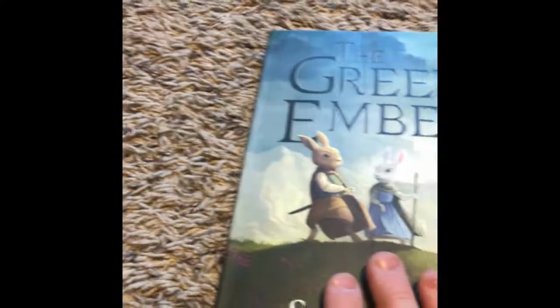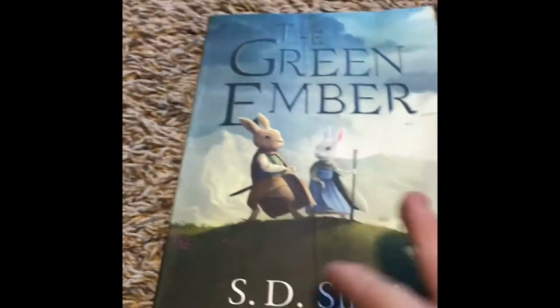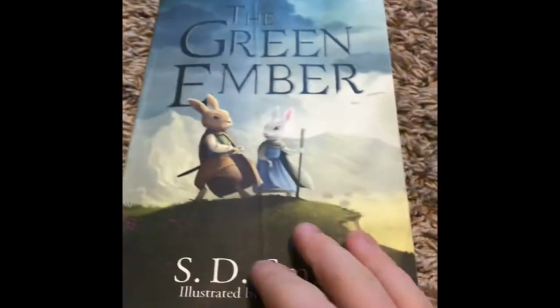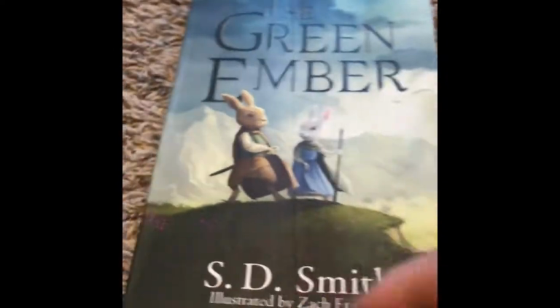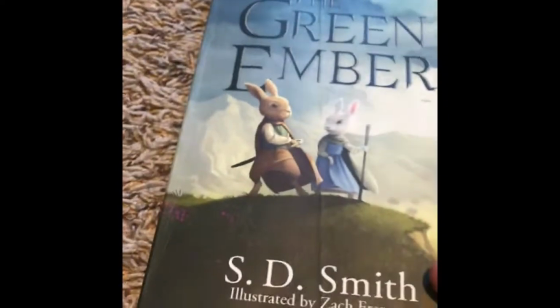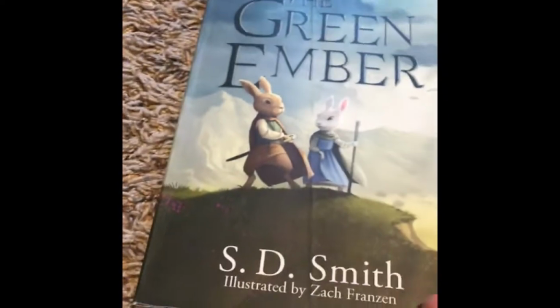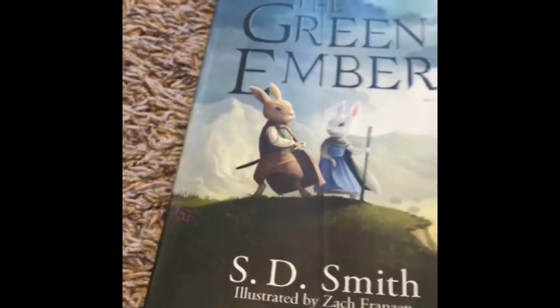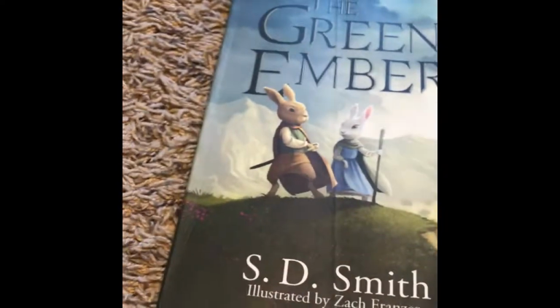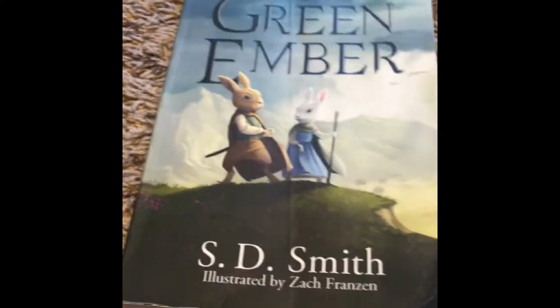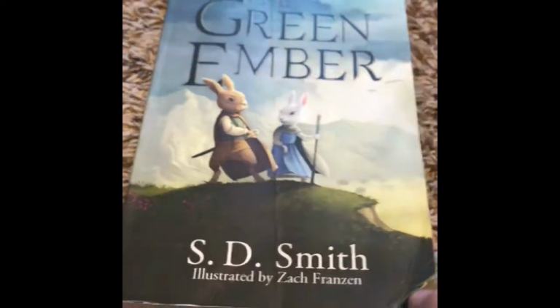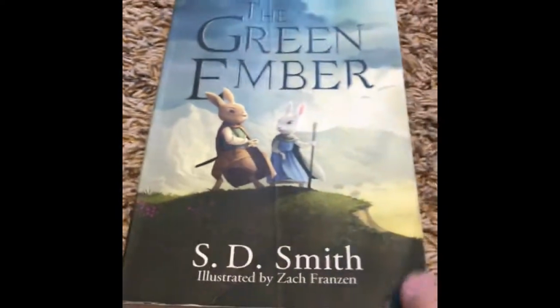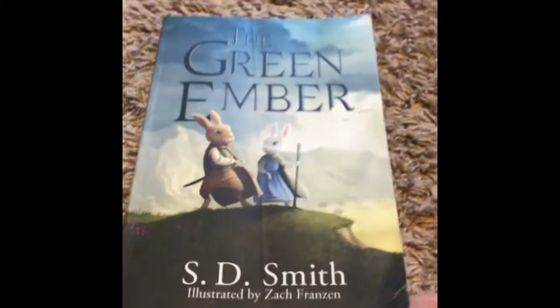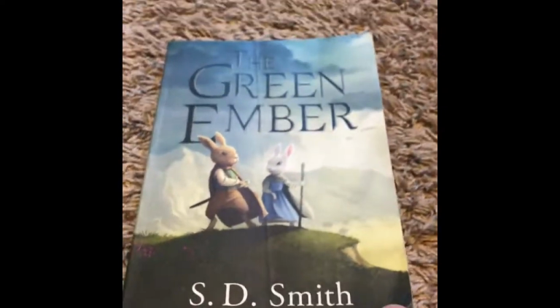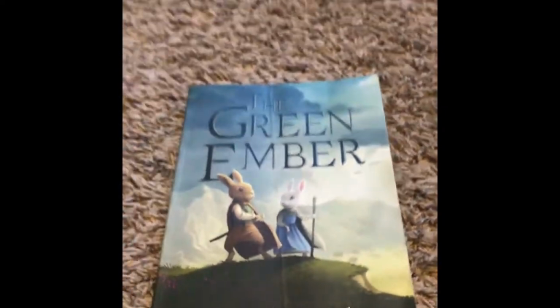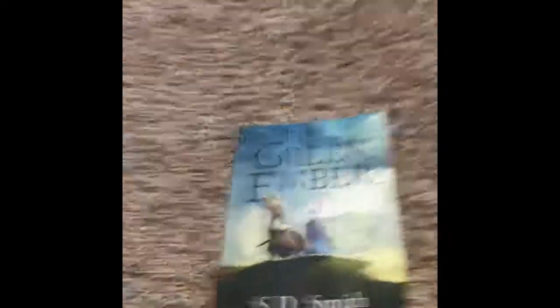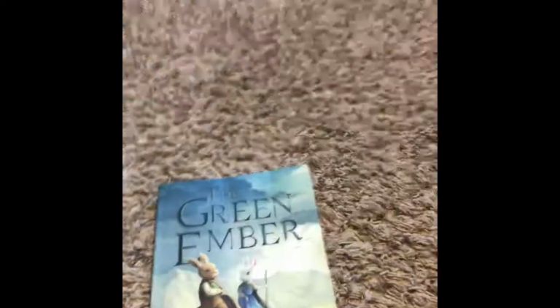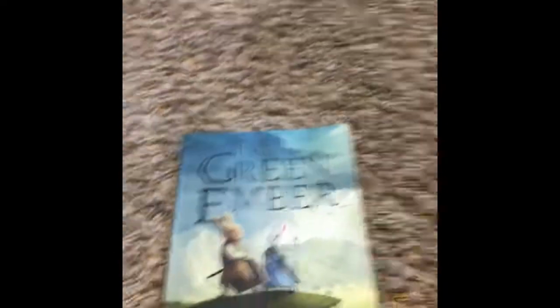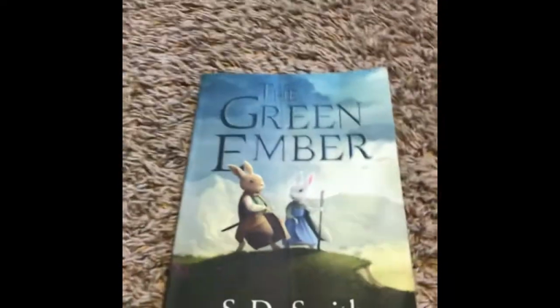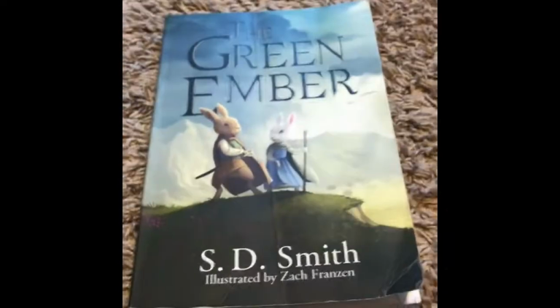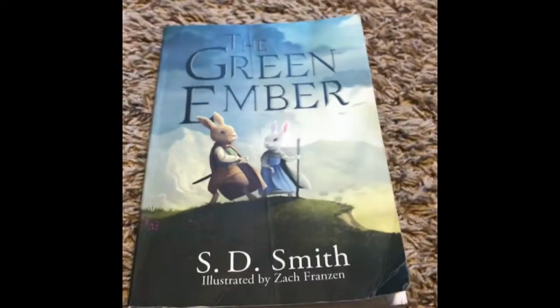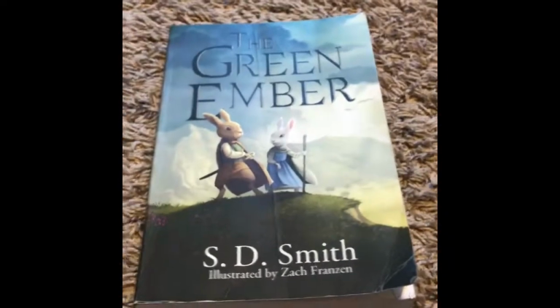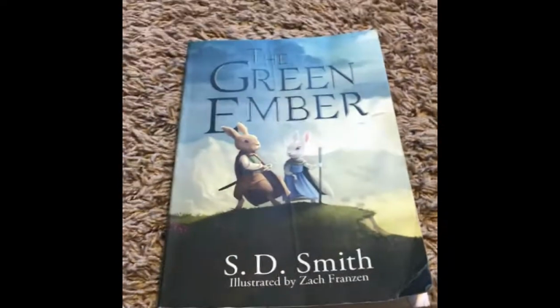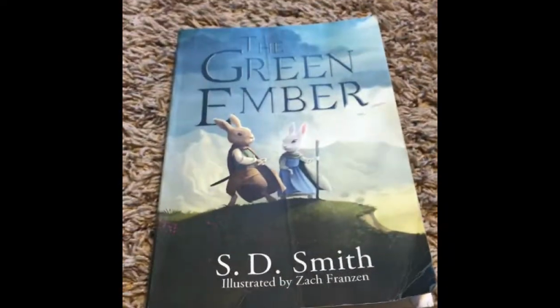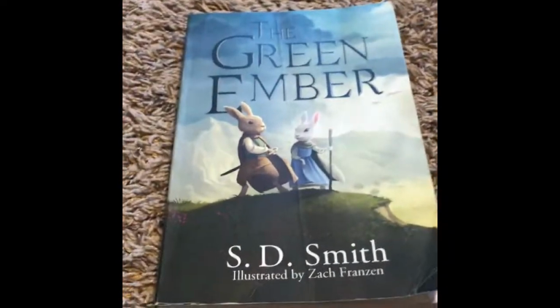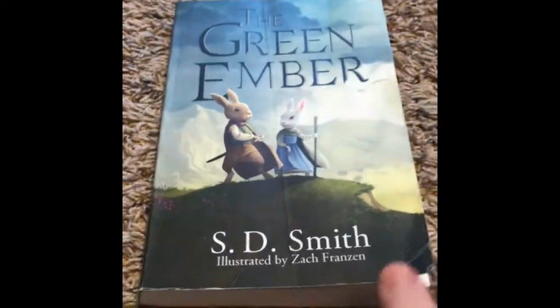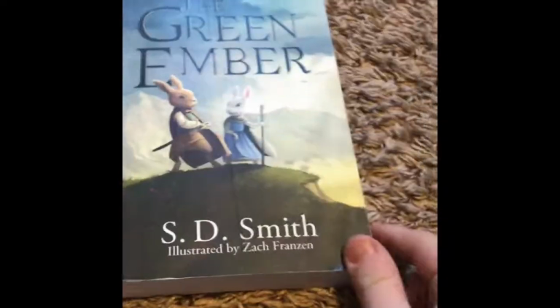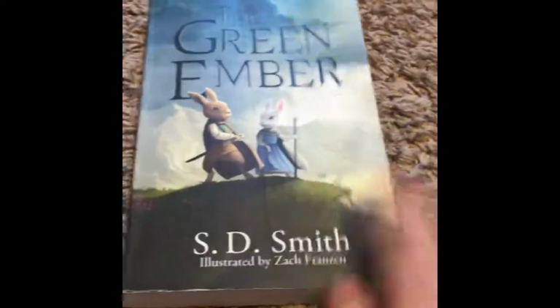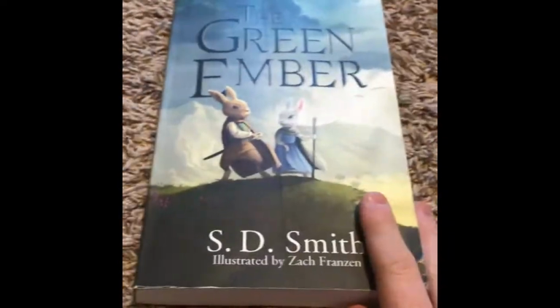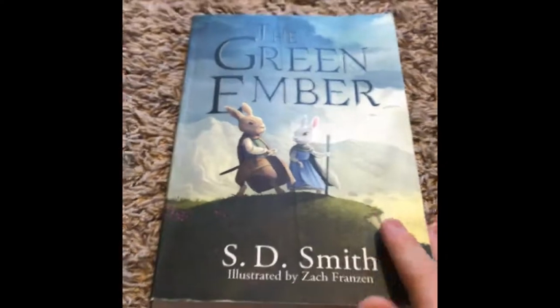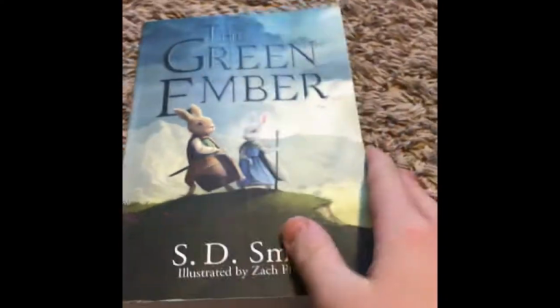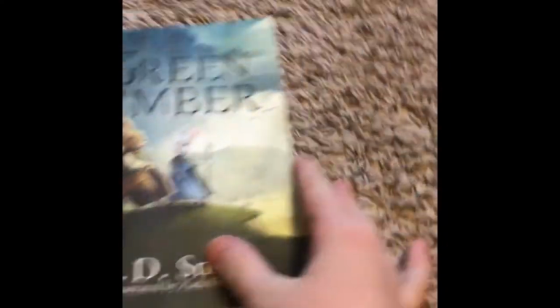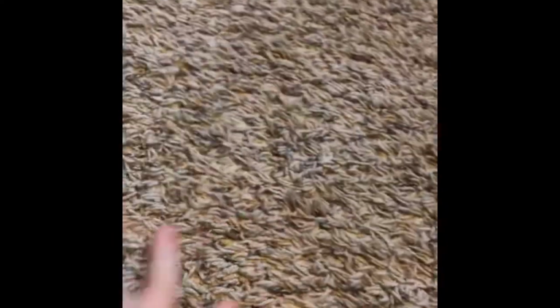This is a really awesome book — it's just the beginning of their adventure. They're rabbits with swords and bone arrows, and it's a really good book. It's one of my favorites. Let's move on to Ember Falls.